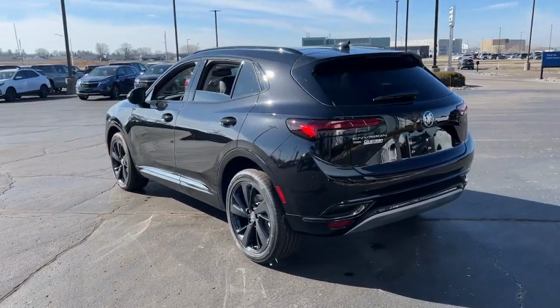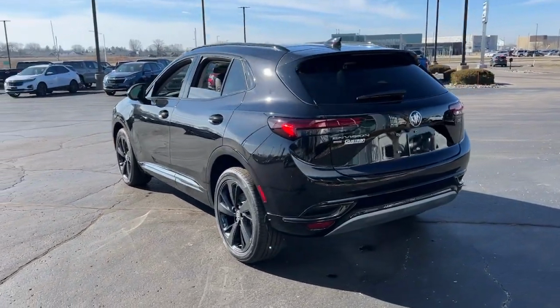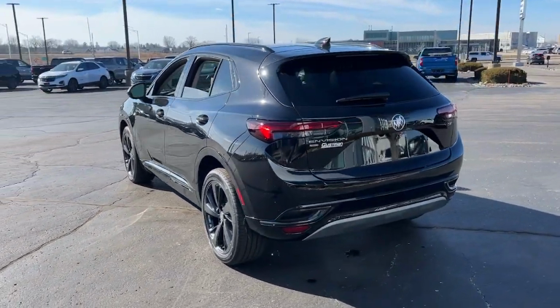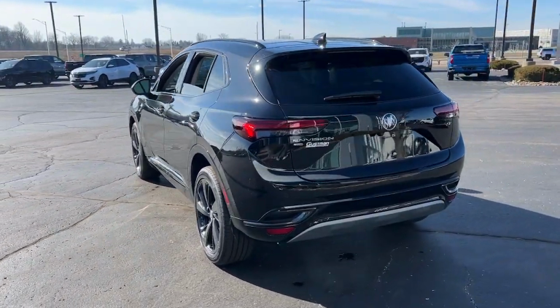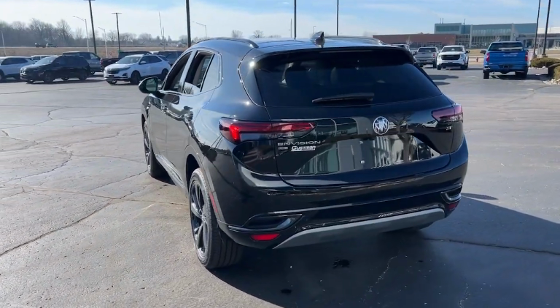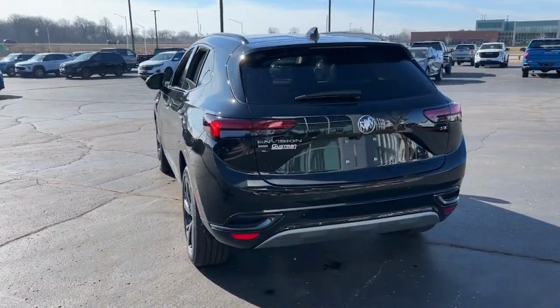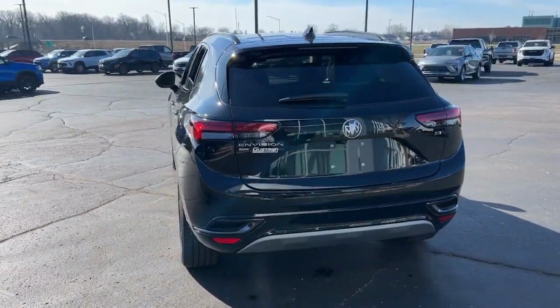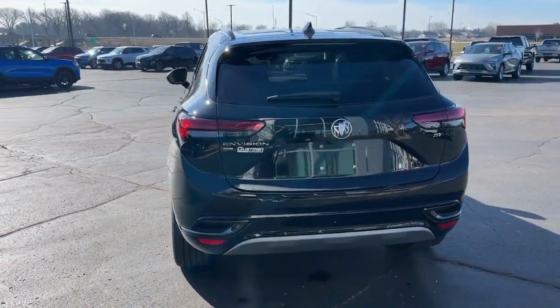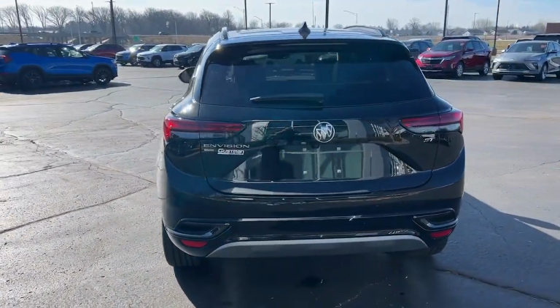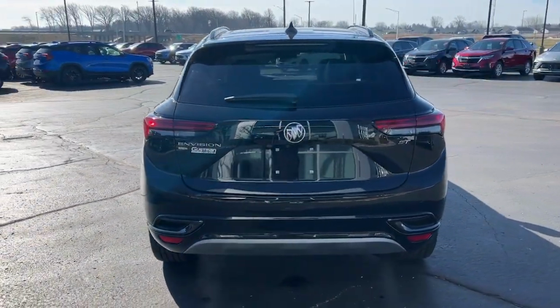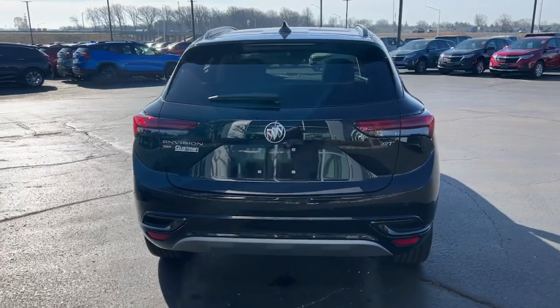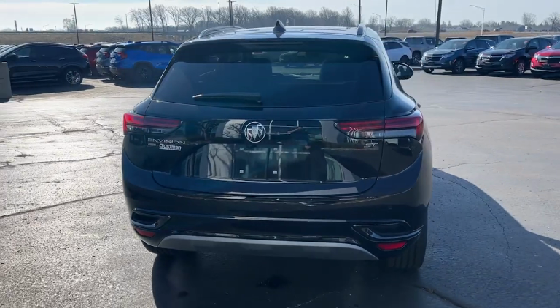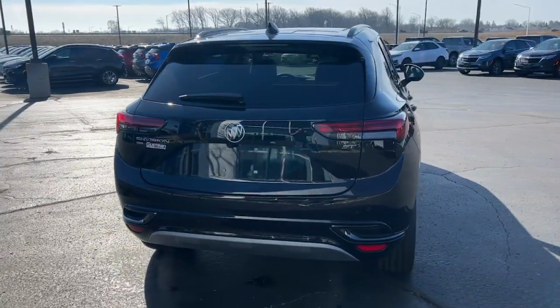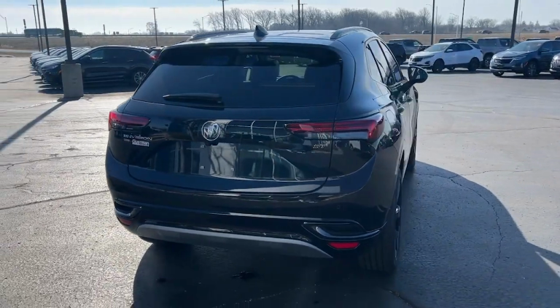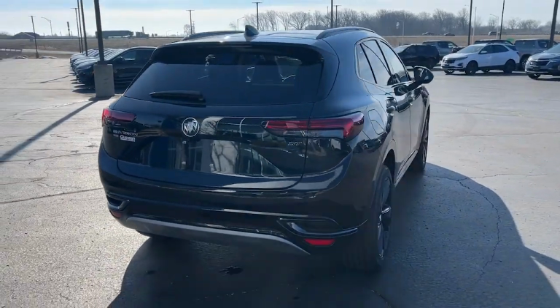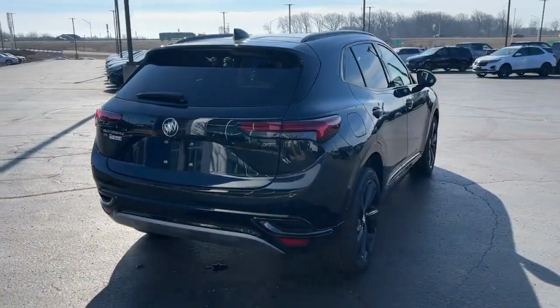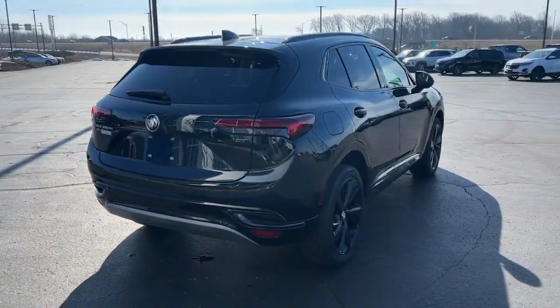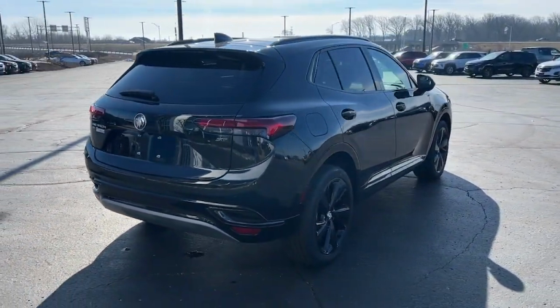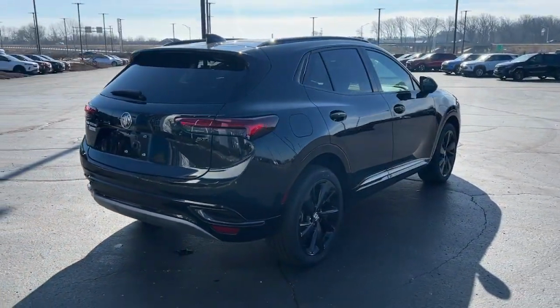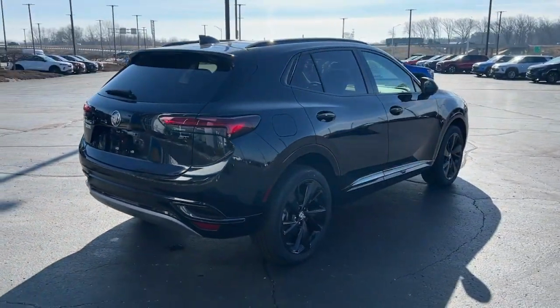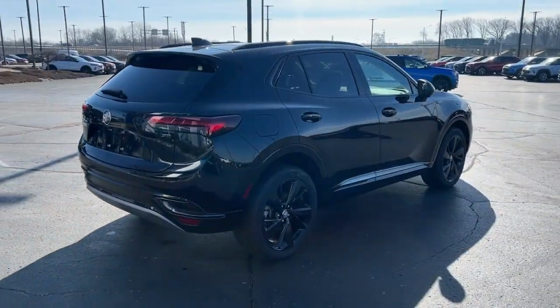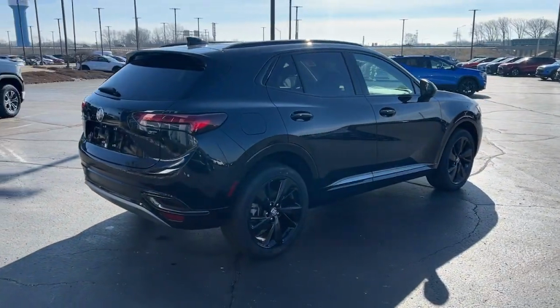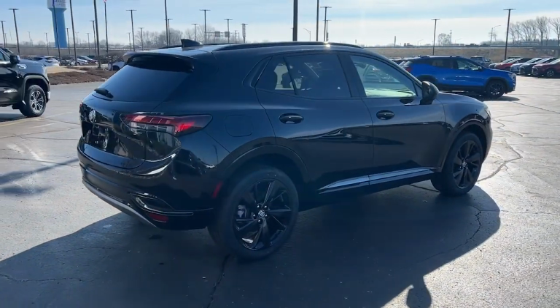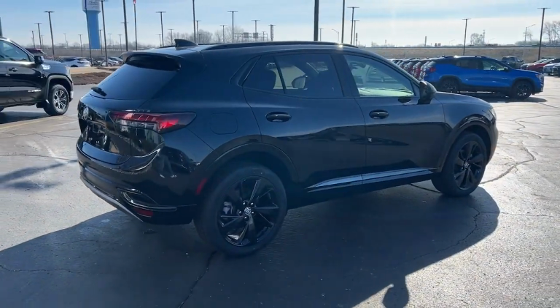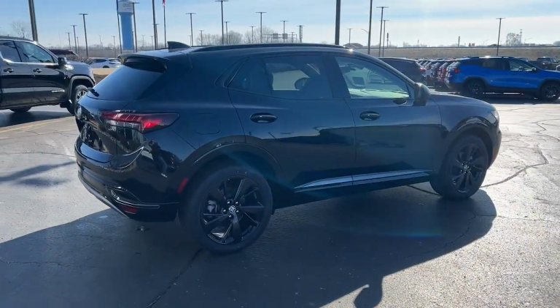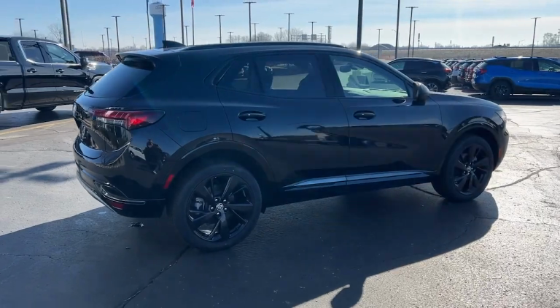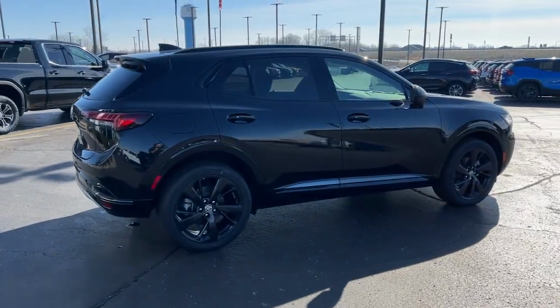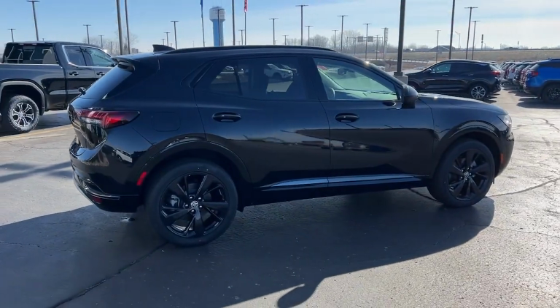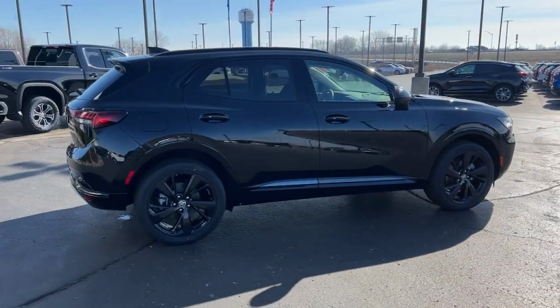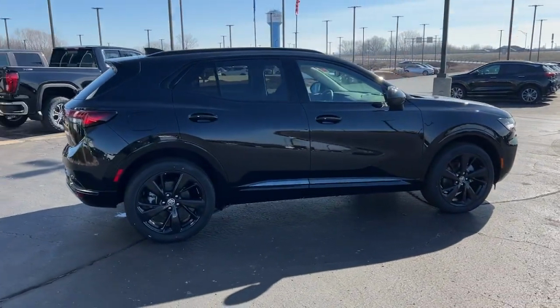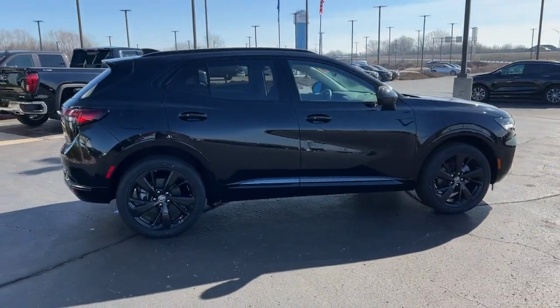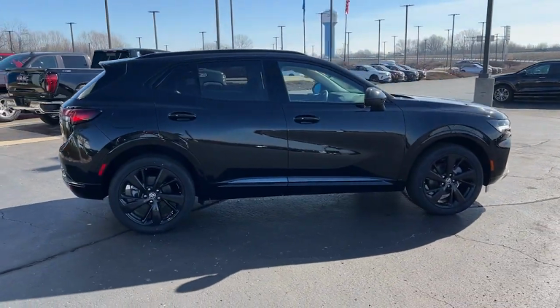These are just some of the great options this vehicle comes with: heated steering wheel, pre-collision system, intelligent auto on-off high beams, panoramic roof, lane departure warning.